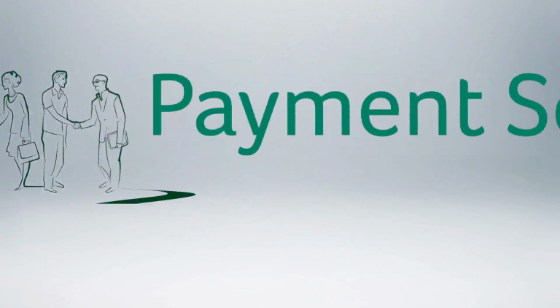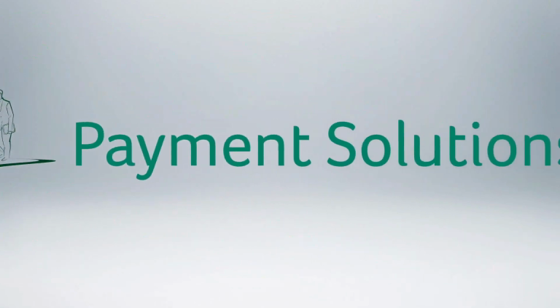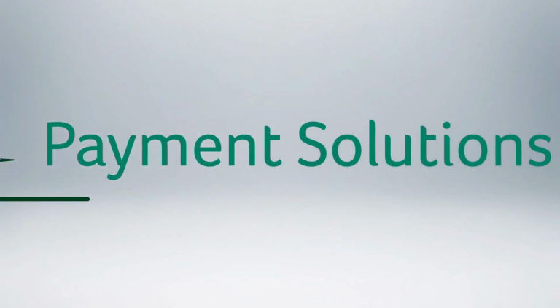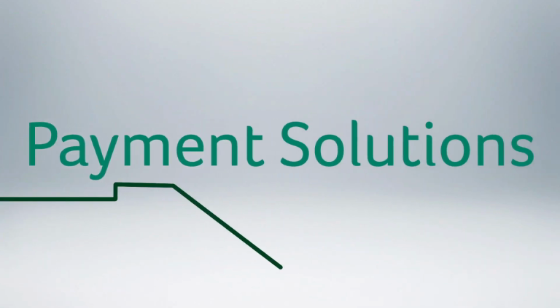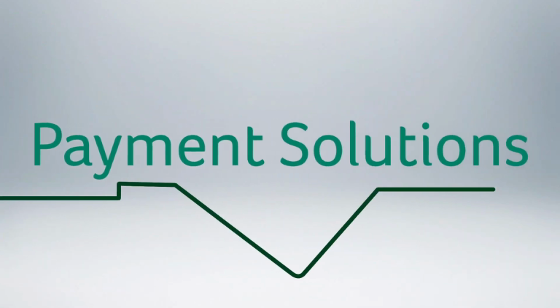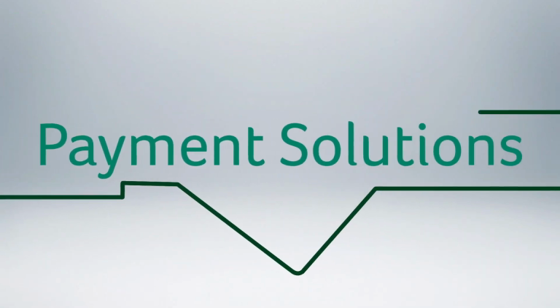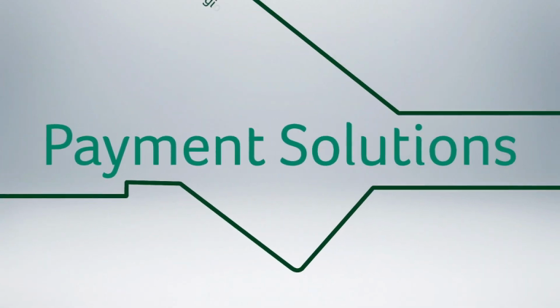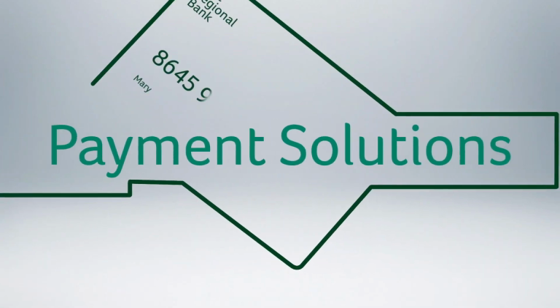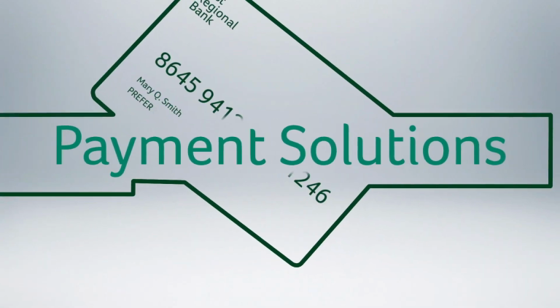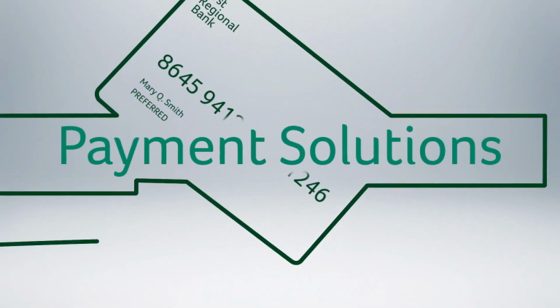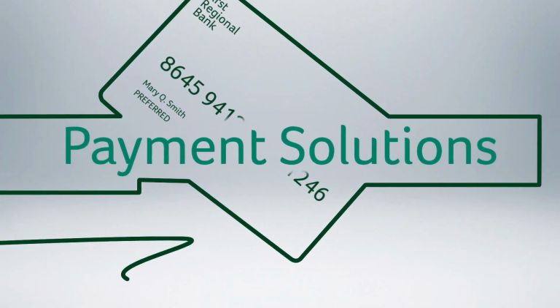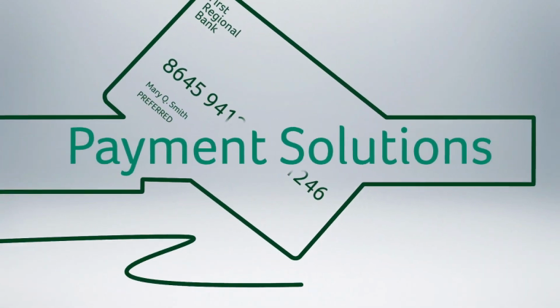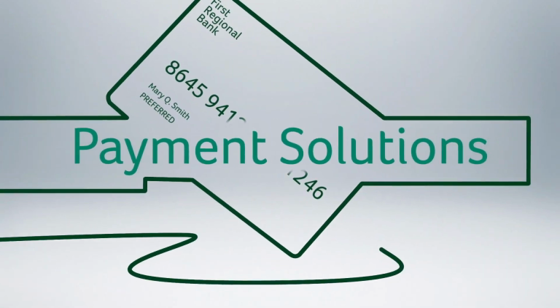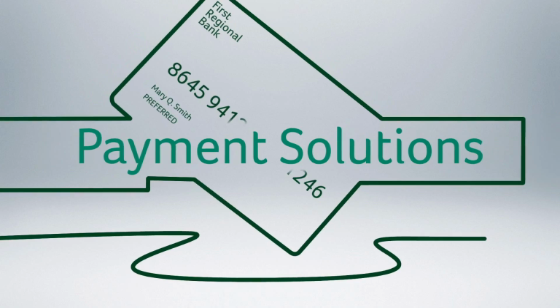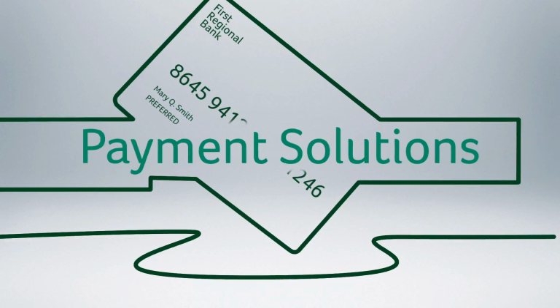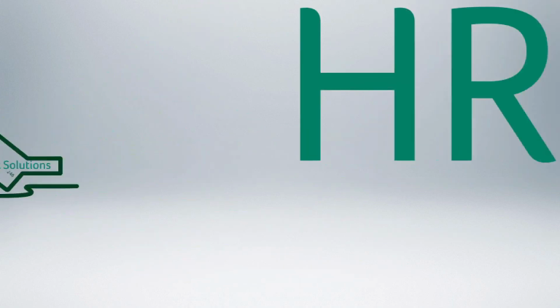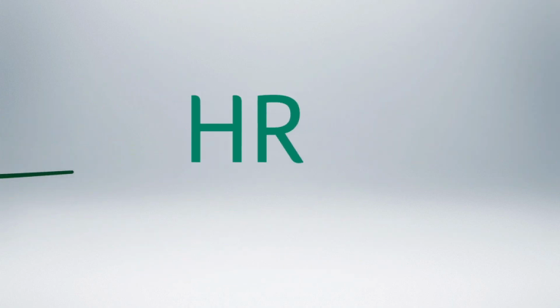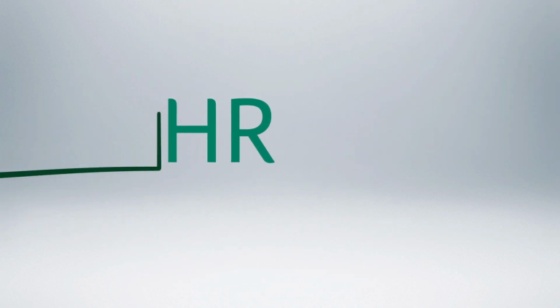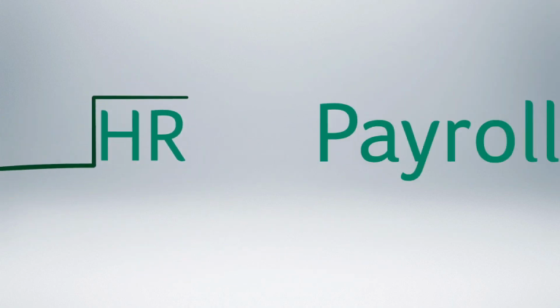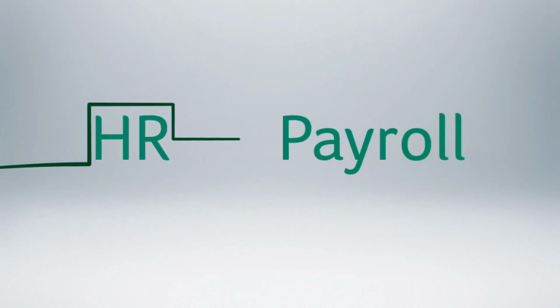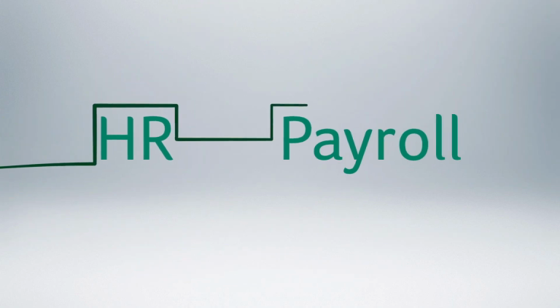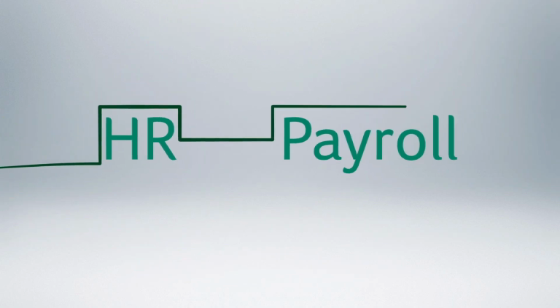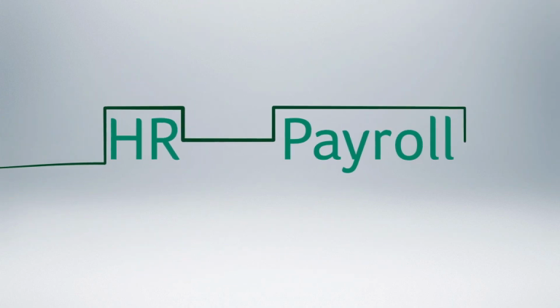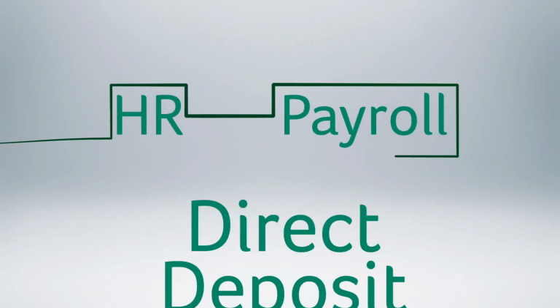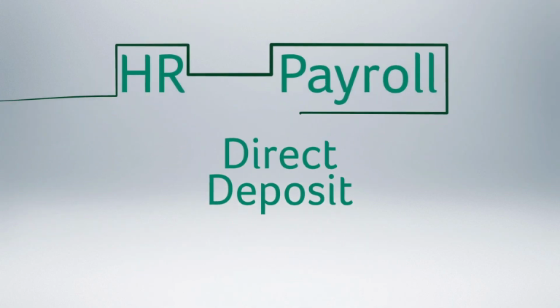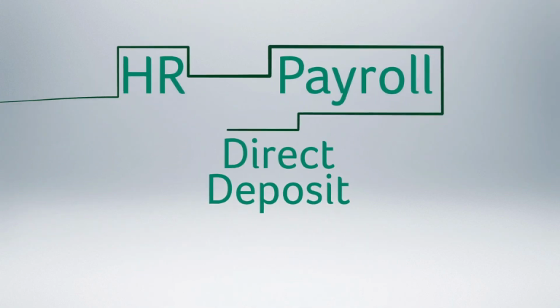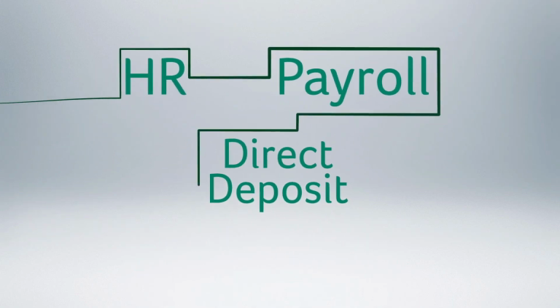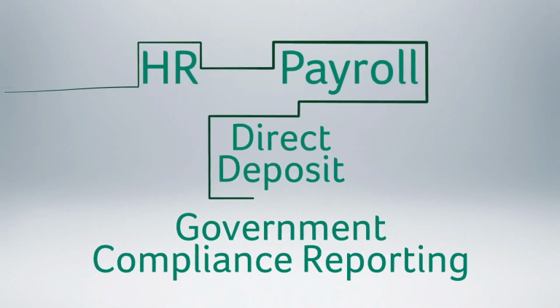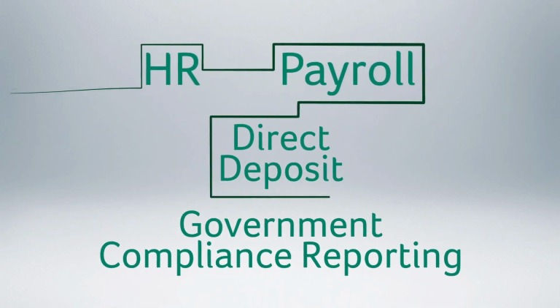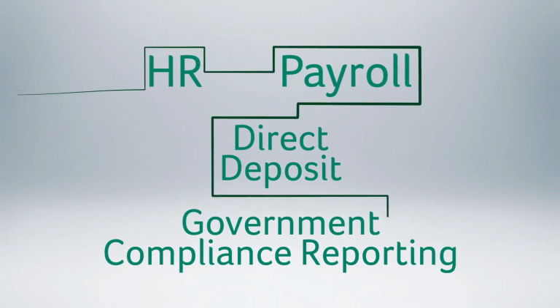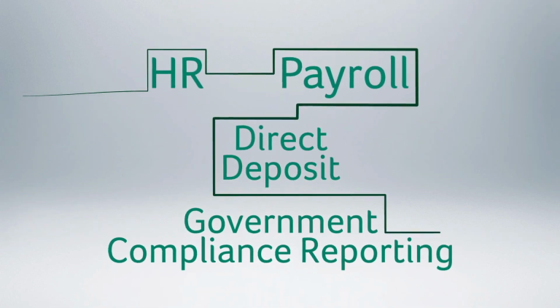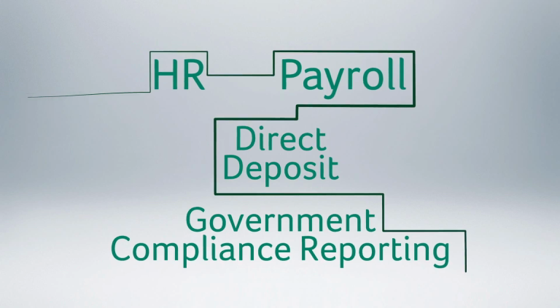Sage payment solutions provide the ability to accept credit card payments in a familiar and secure way. HR and payroll applications offer flexible direct deposit options and government compliance reporting.